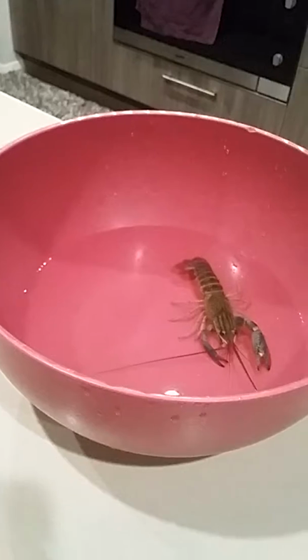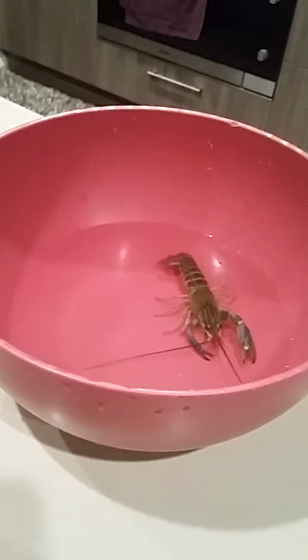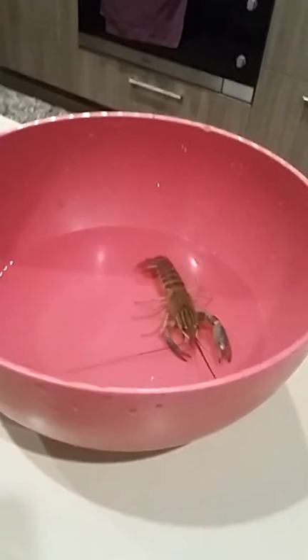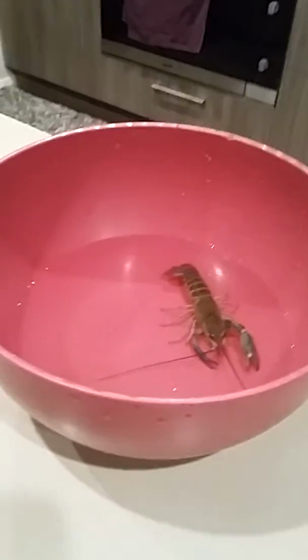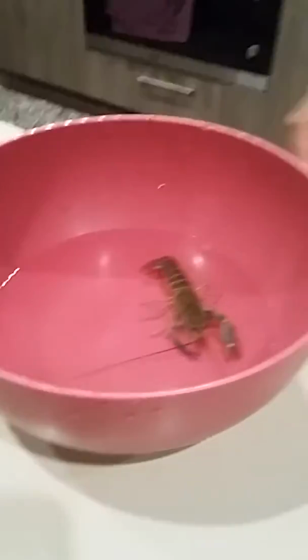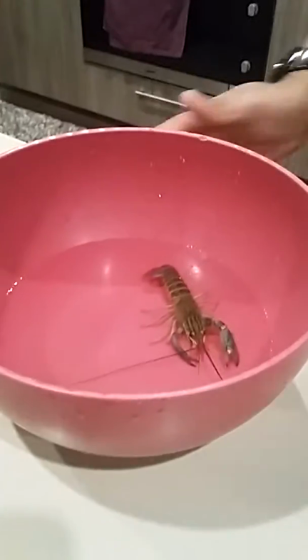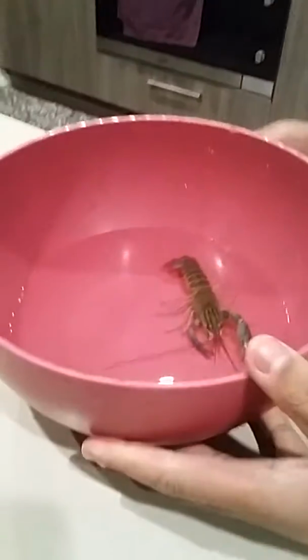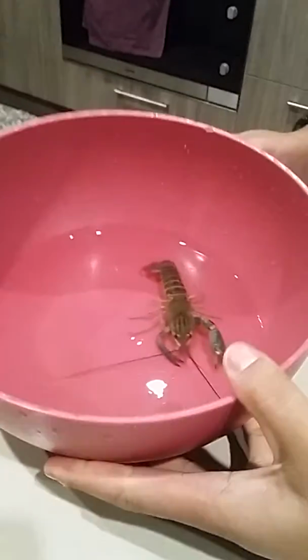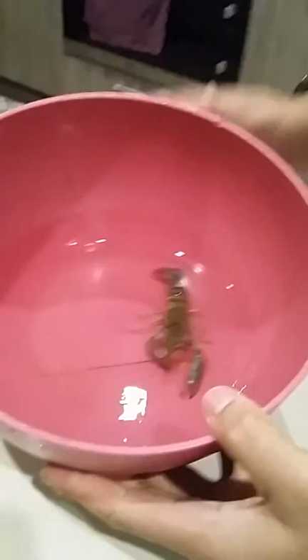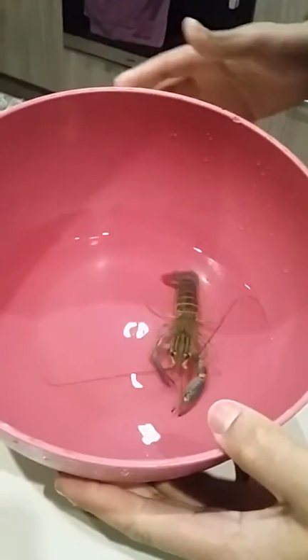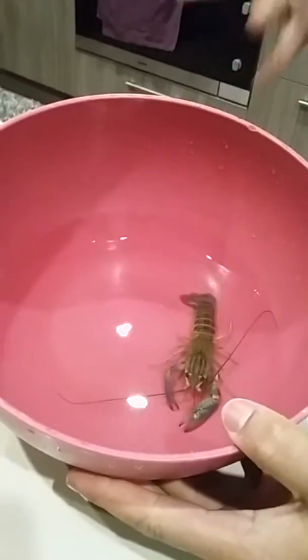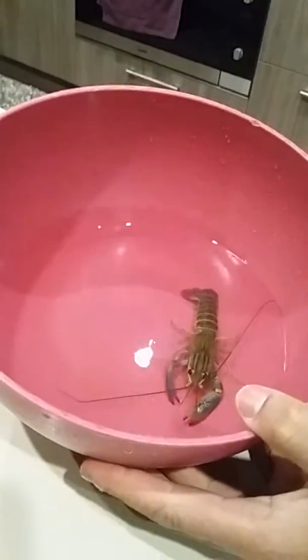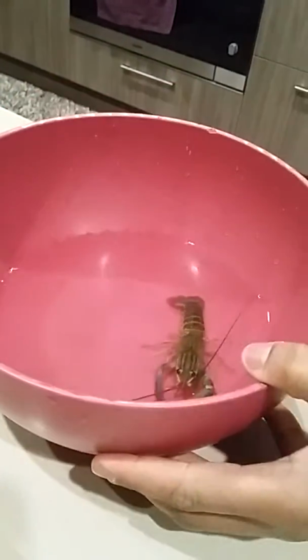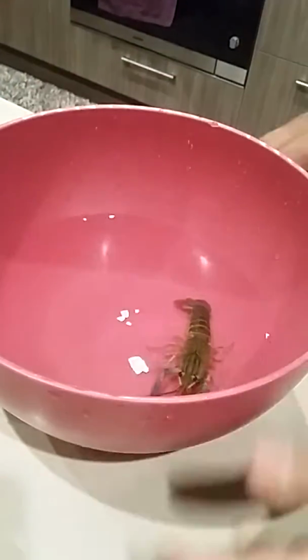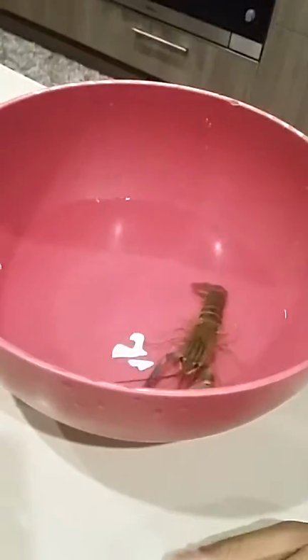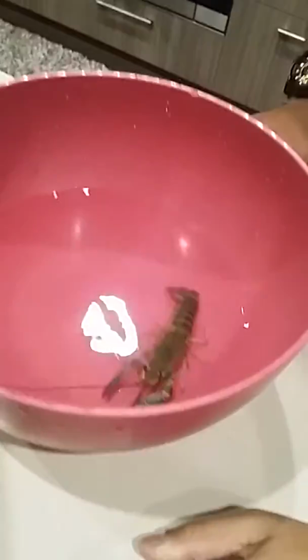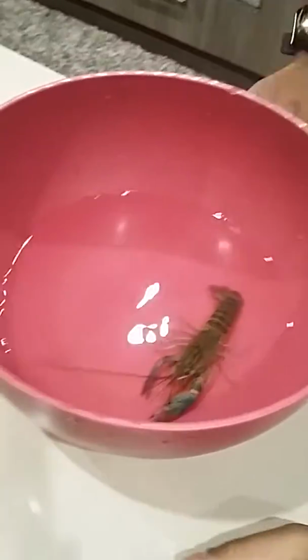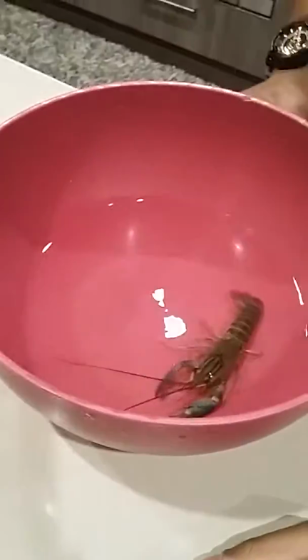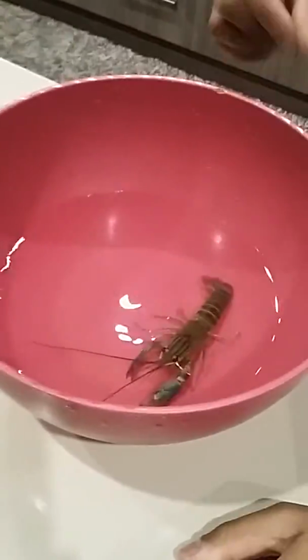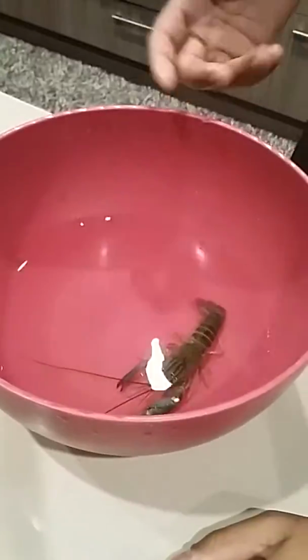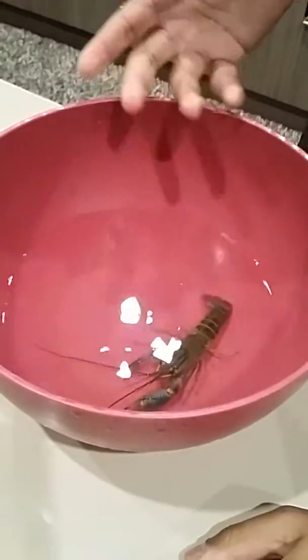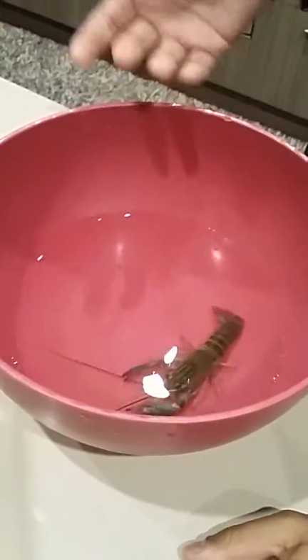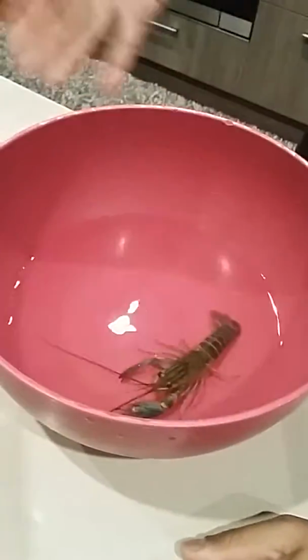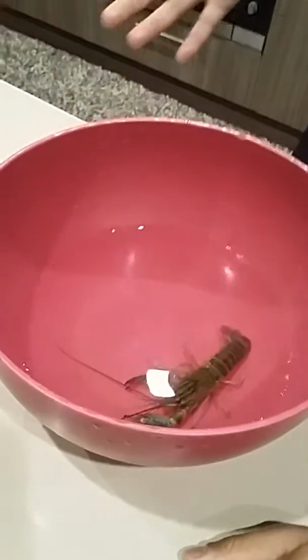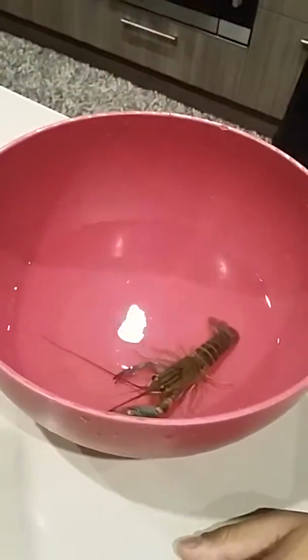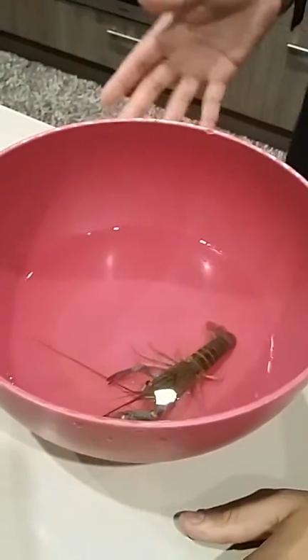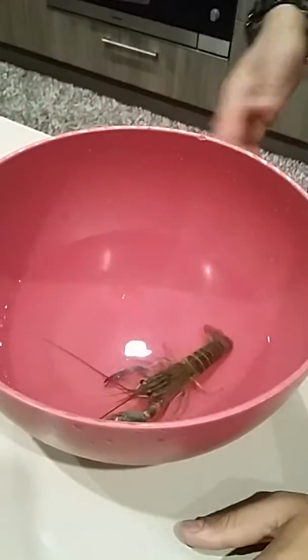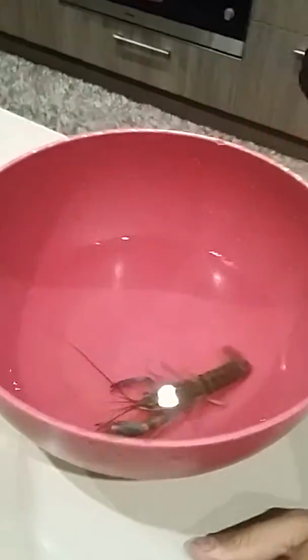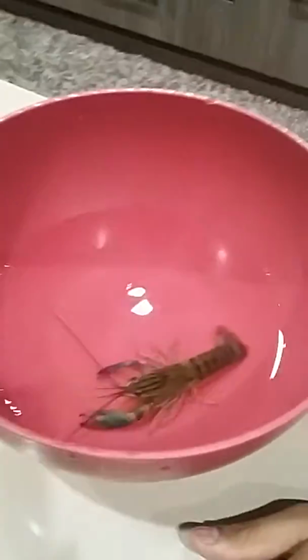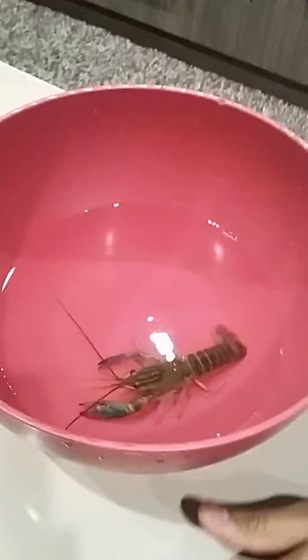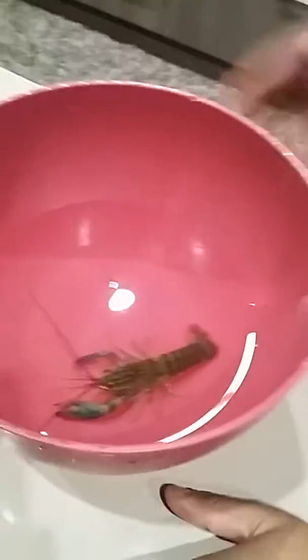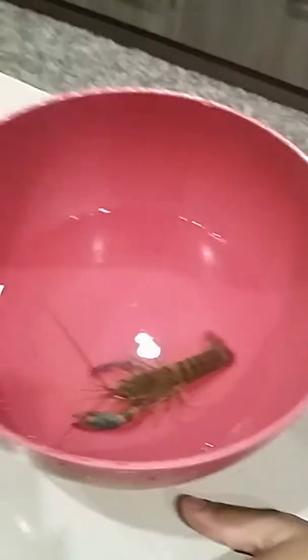Hey guys, this is a video just to show you how to sex a yabby and maybe a couple more tips. I'll go into how to keep yabbies in a nice clean tank and all the rest in a bit.